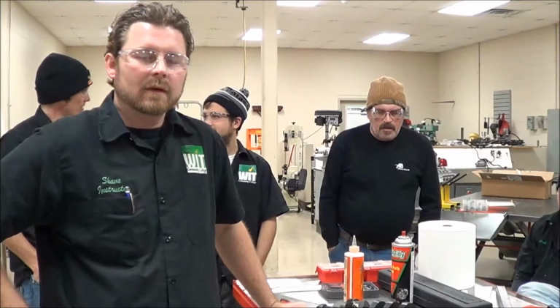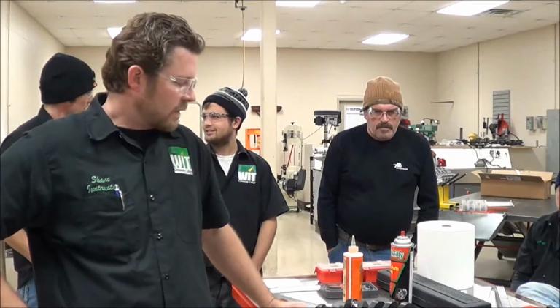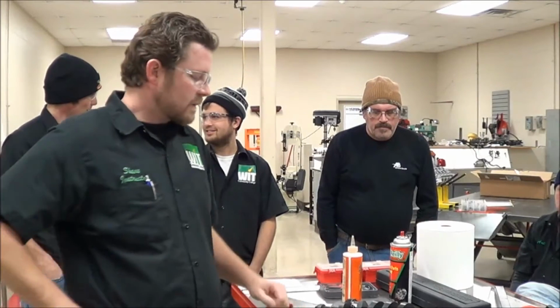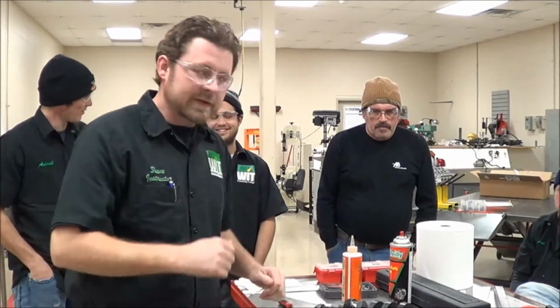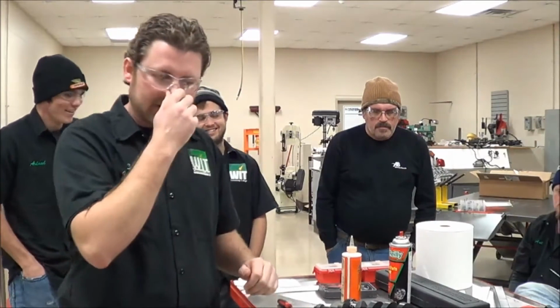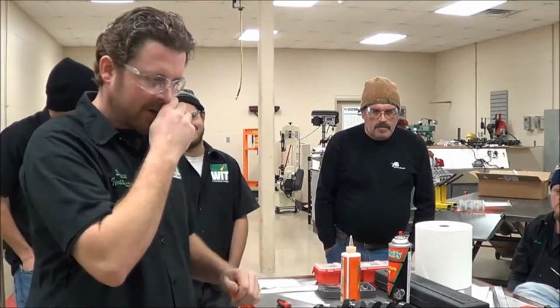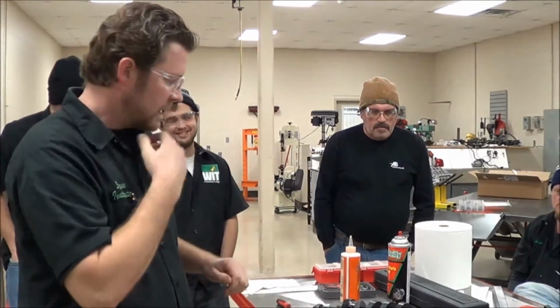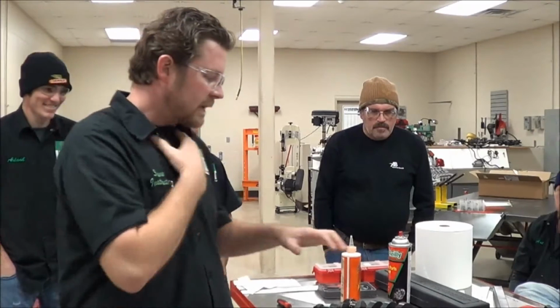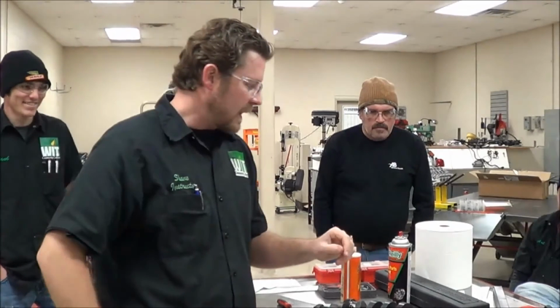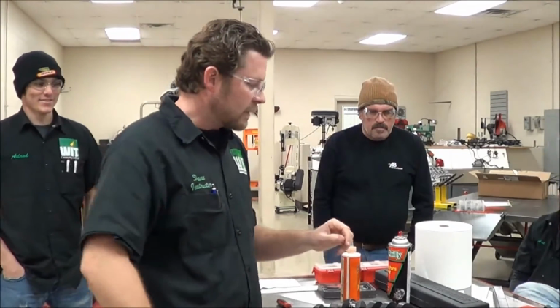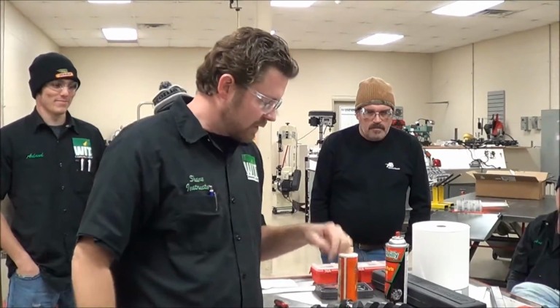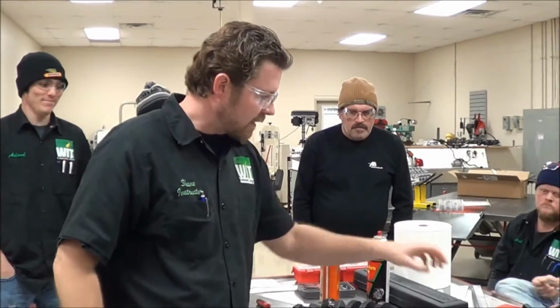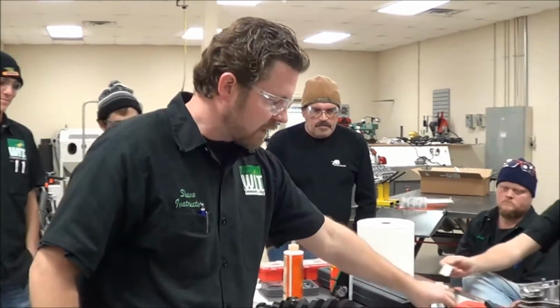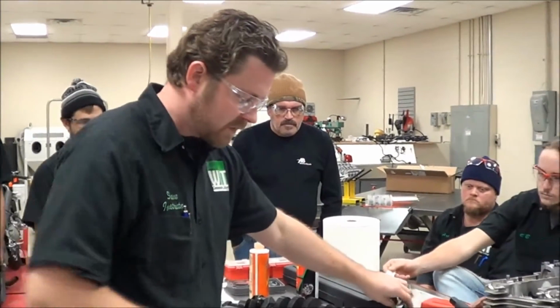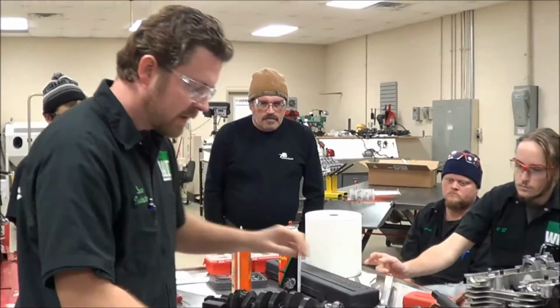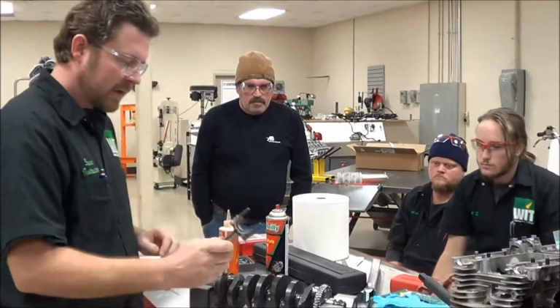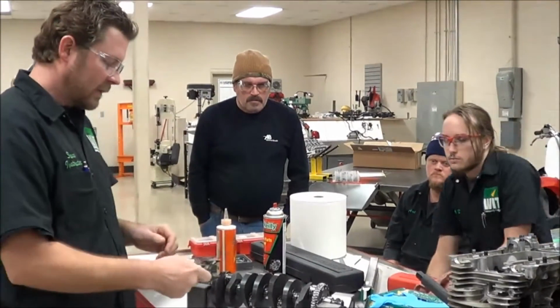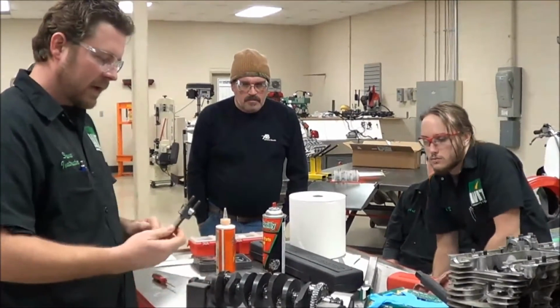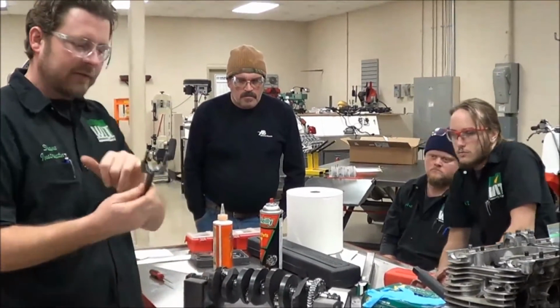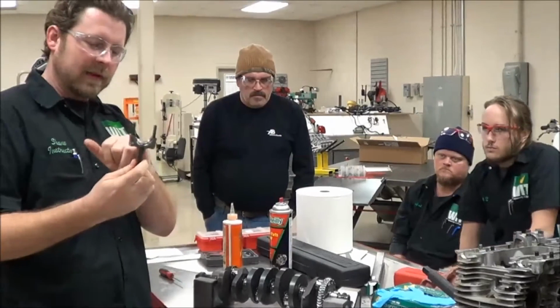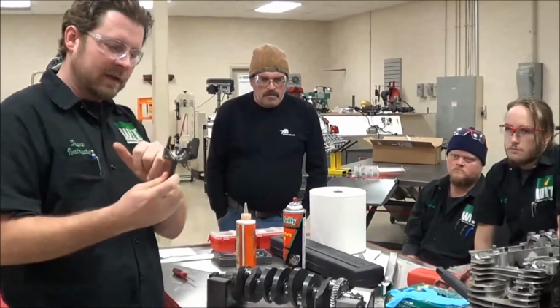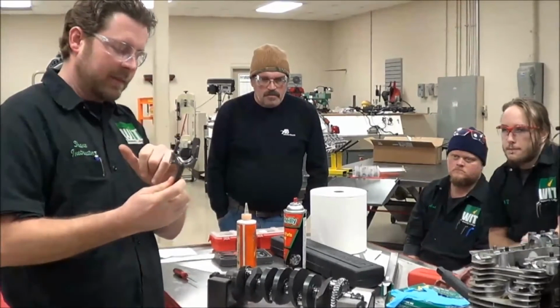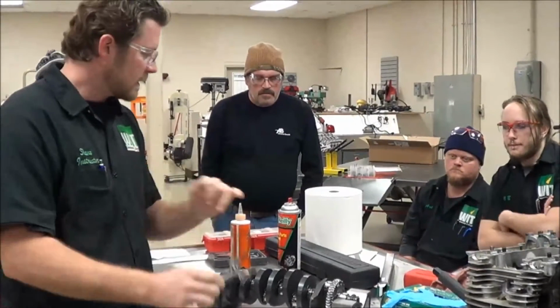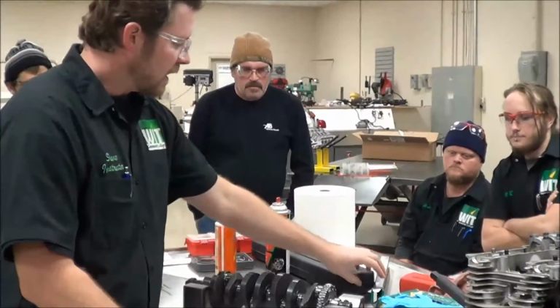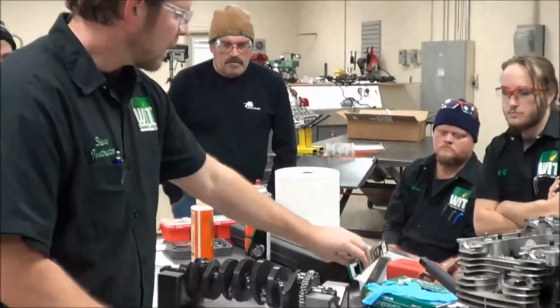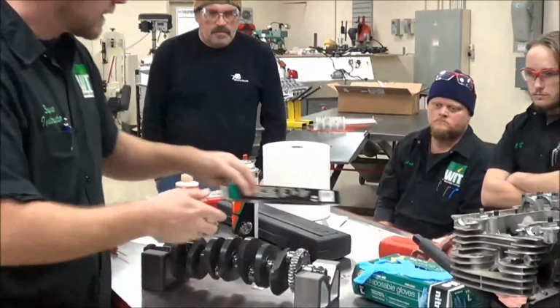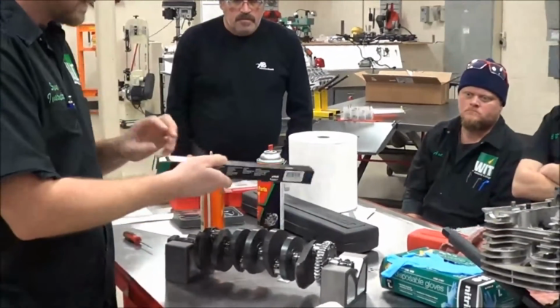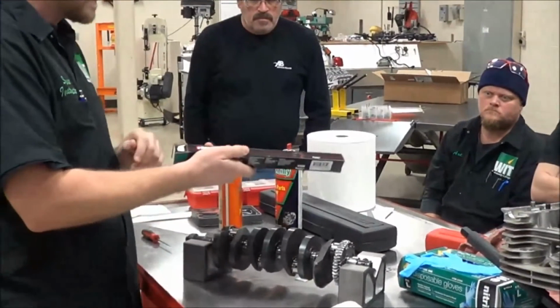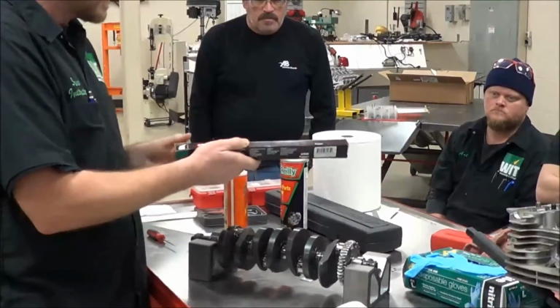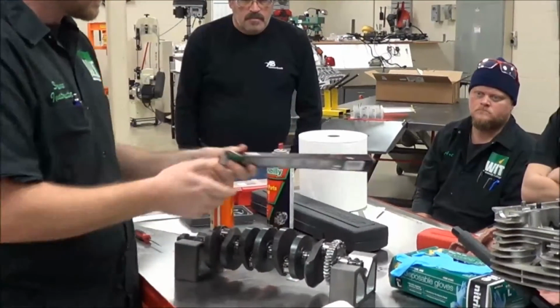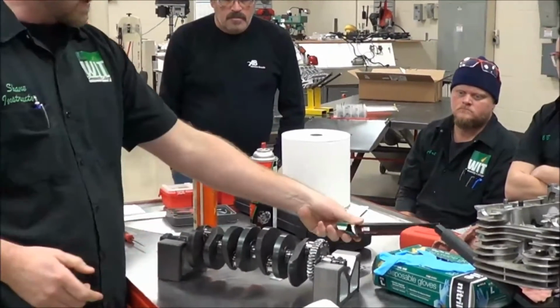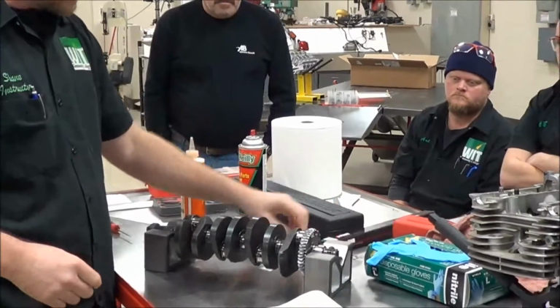We're at Western Armour Tech here today, and we're going to practice in the lab how to check our clearance between a connecting rod and a crankshaft for our plane bearing style bearings. We're going to accomplish that with some plastic gauge, so I'm going to show you guys how to use that.